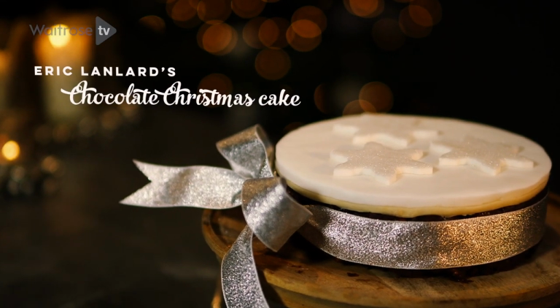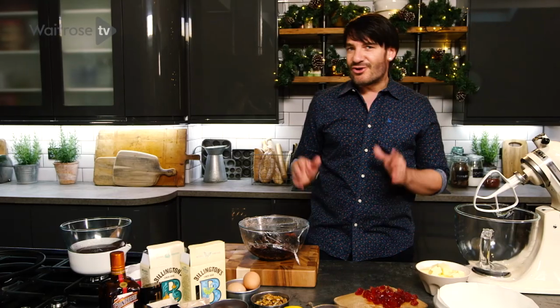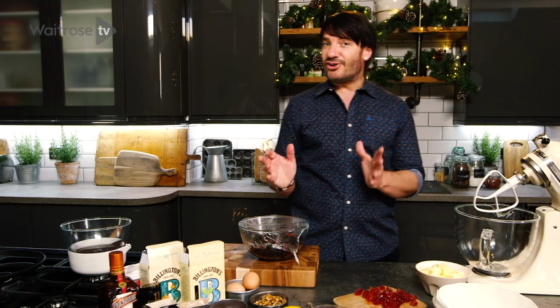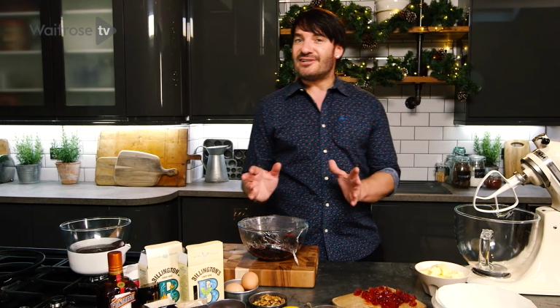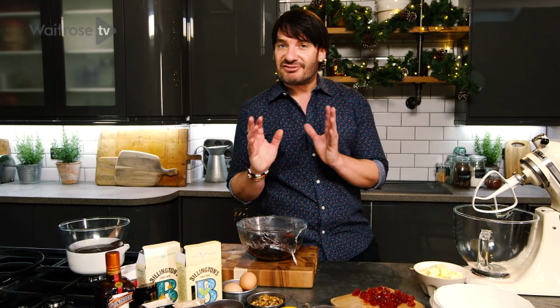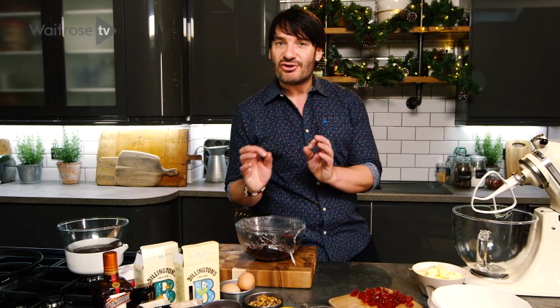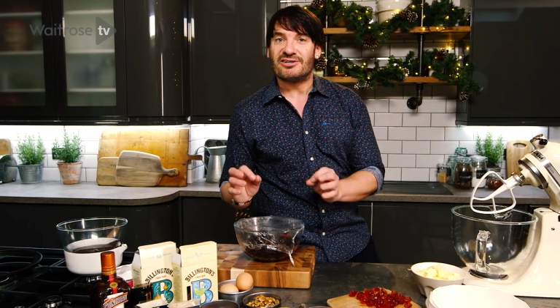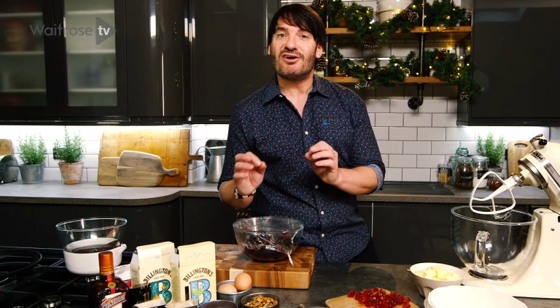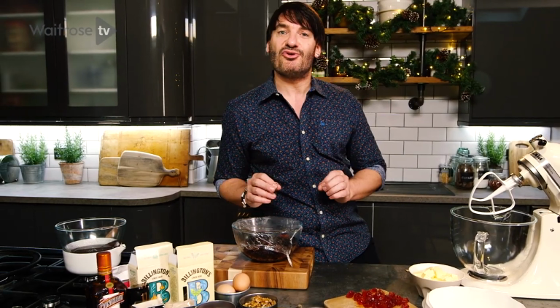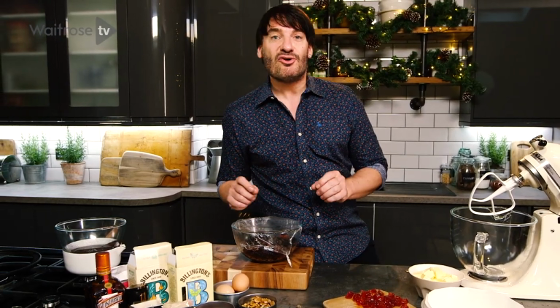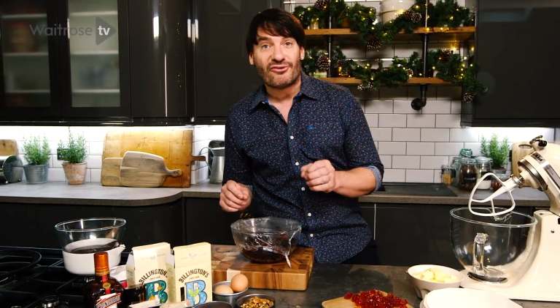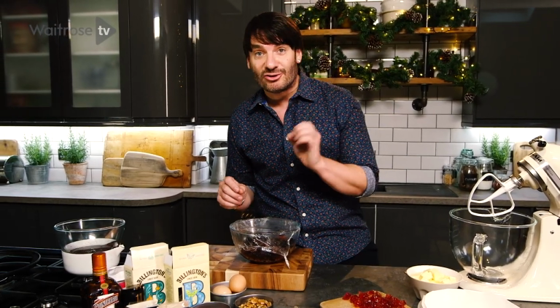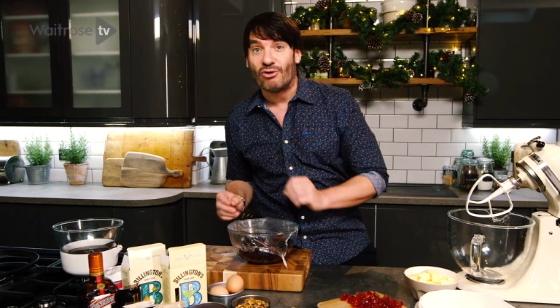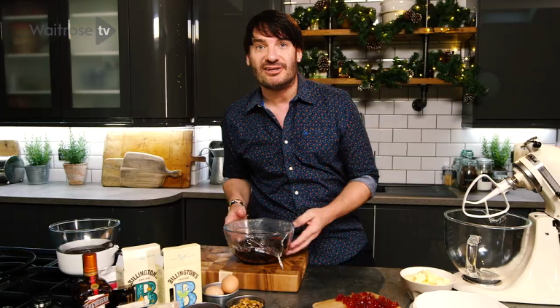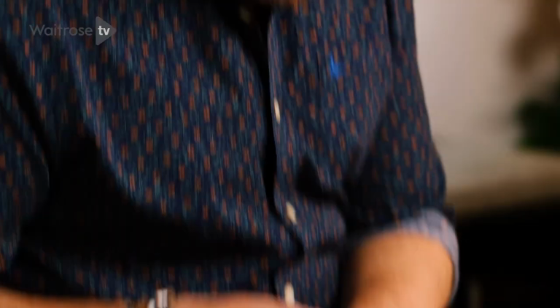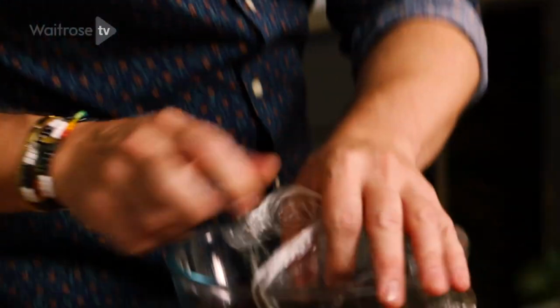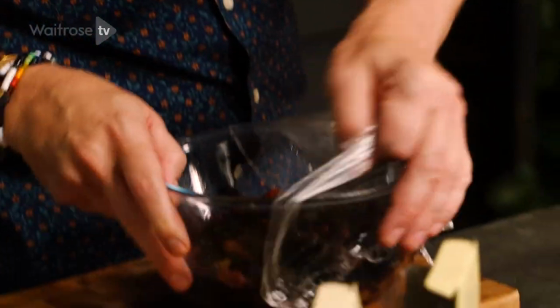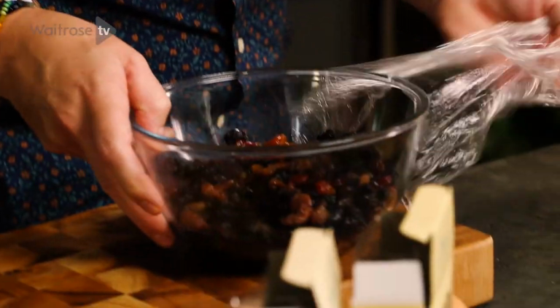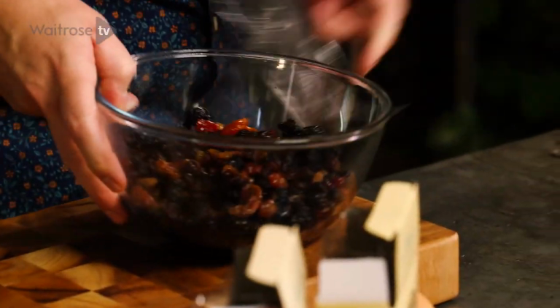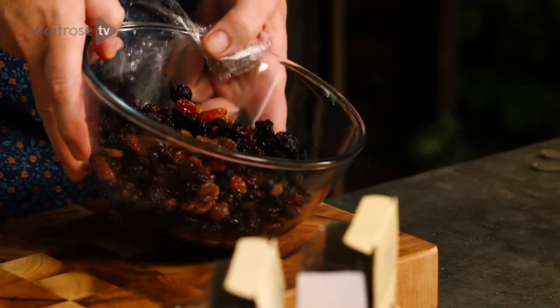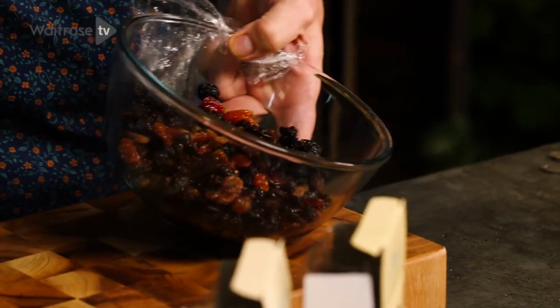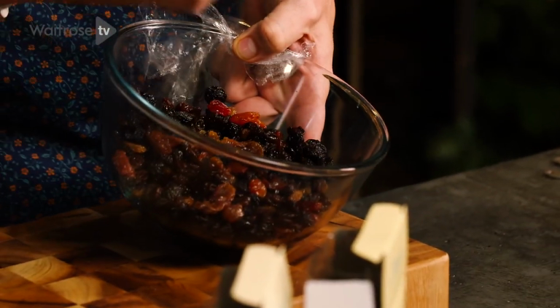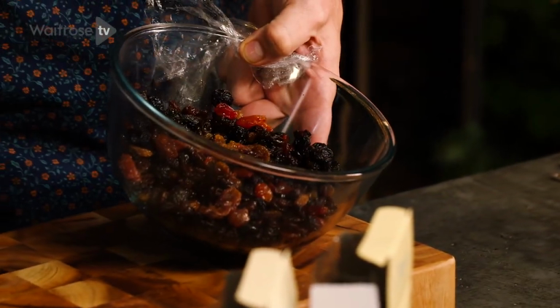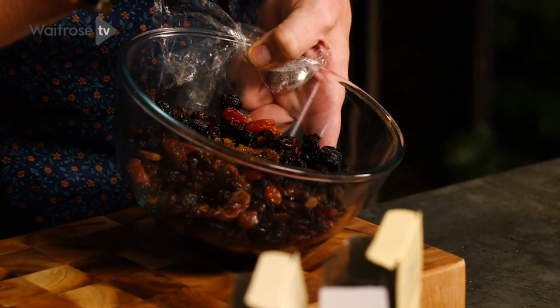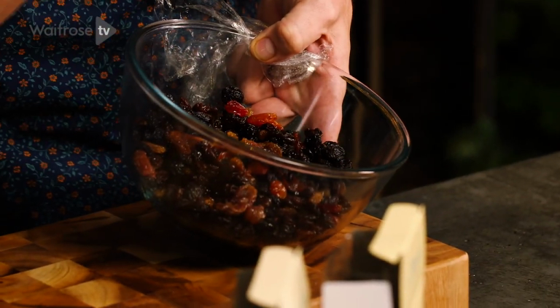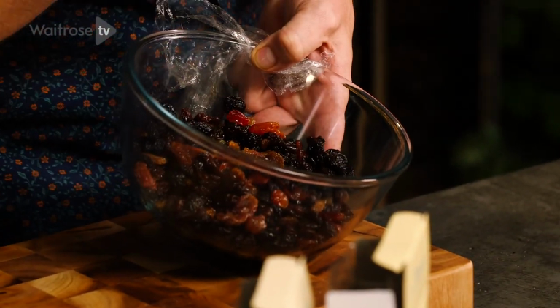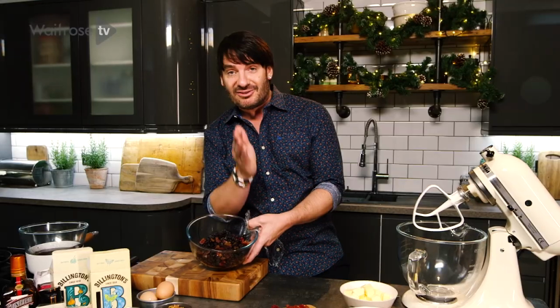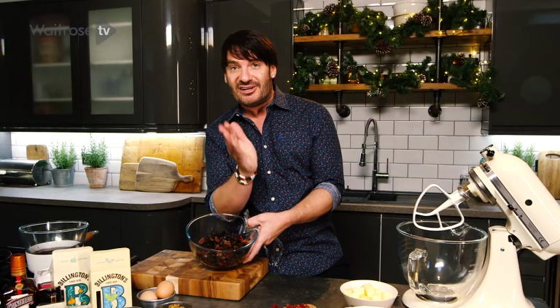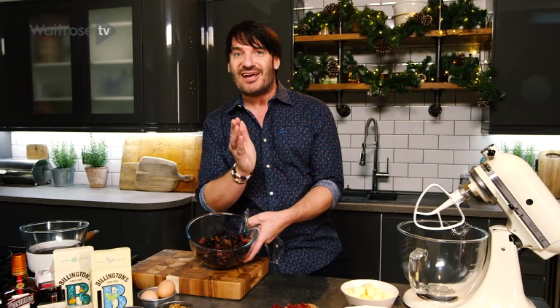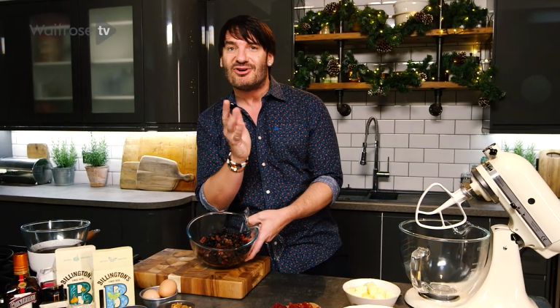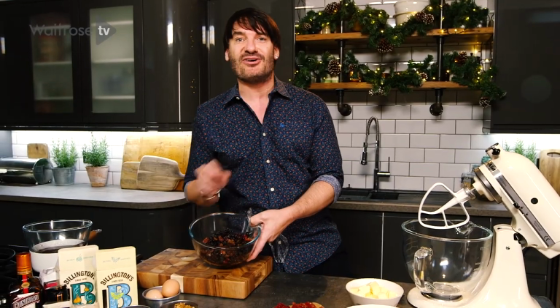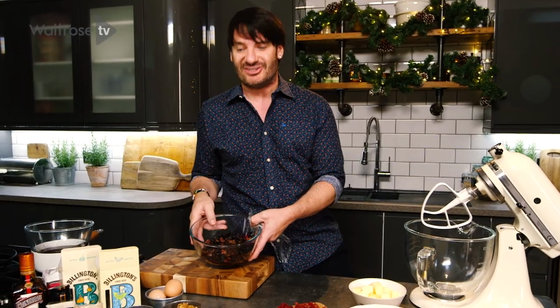So overnight I've soaked my dry fruit with a lot of orange liquor. I went for some lovely dry plum fruit. It will make the finished cake much more exciting.